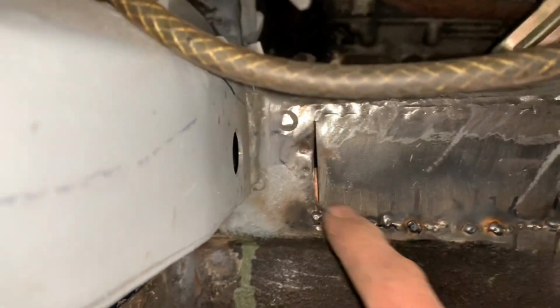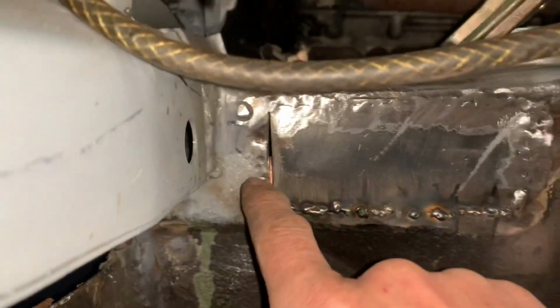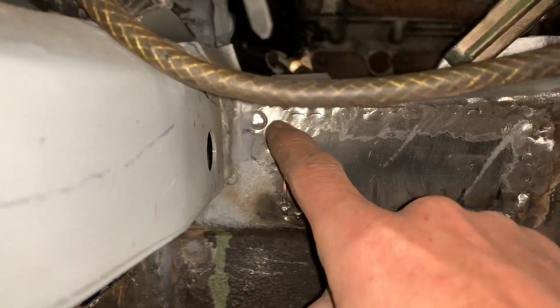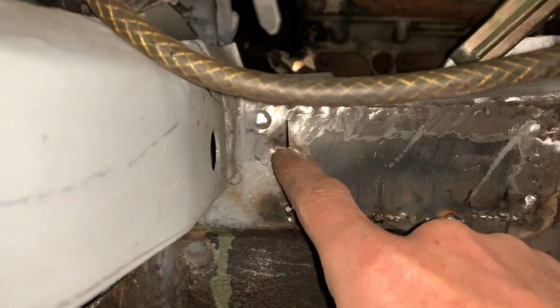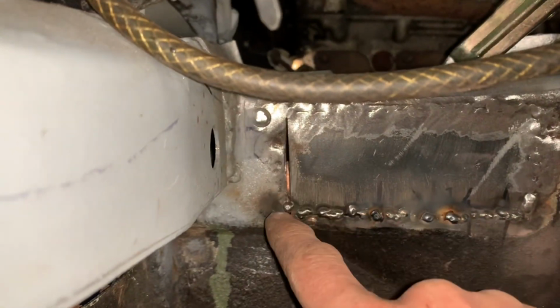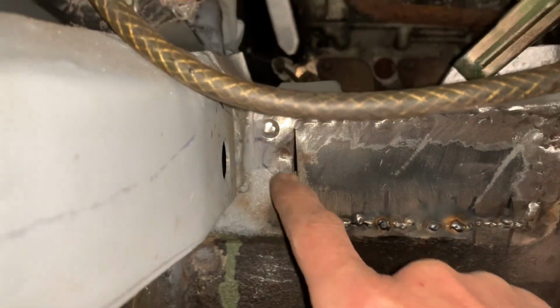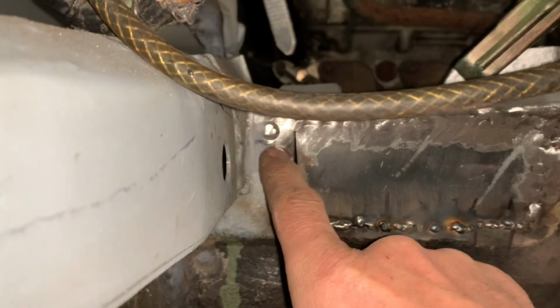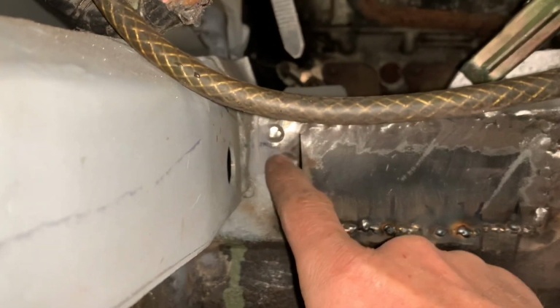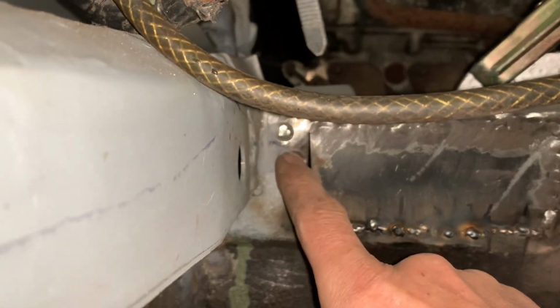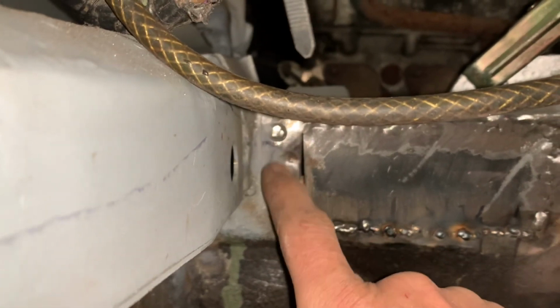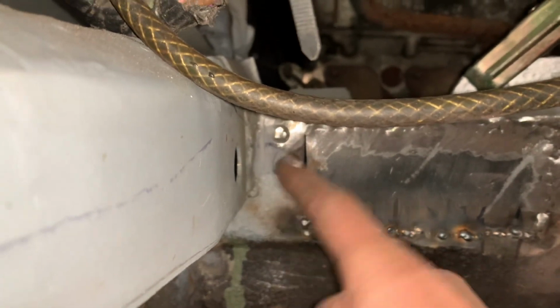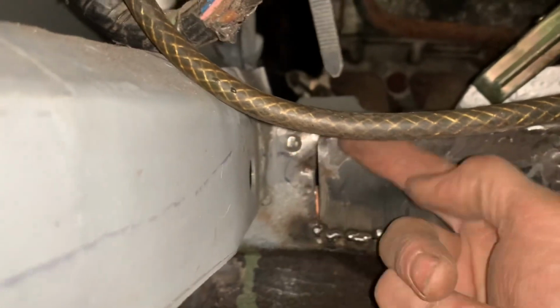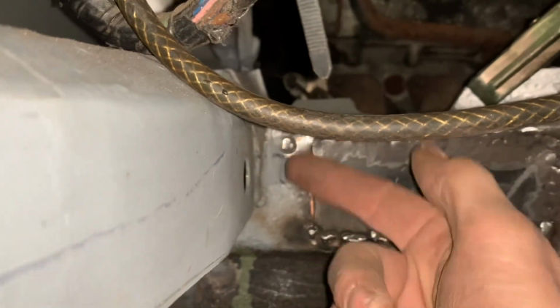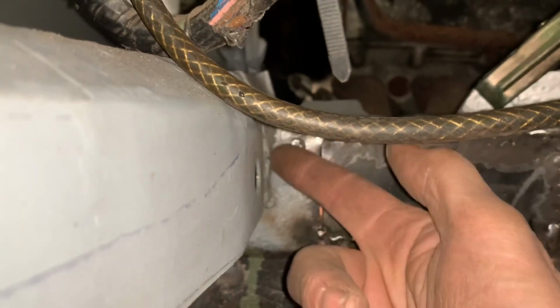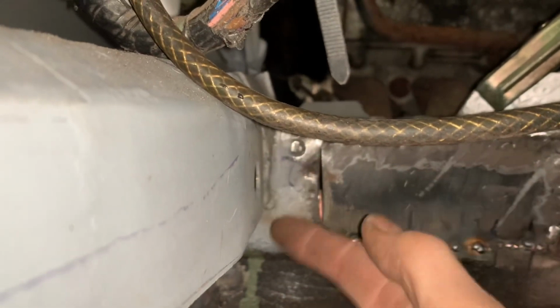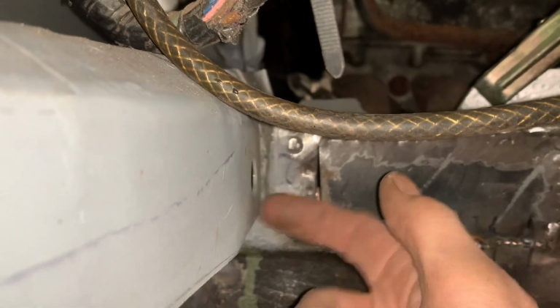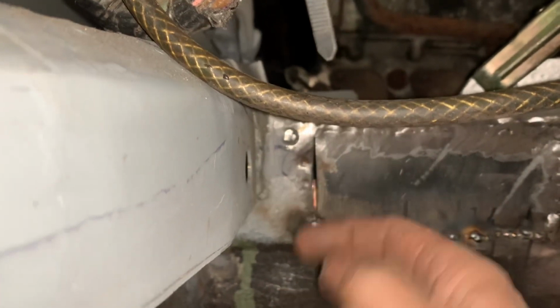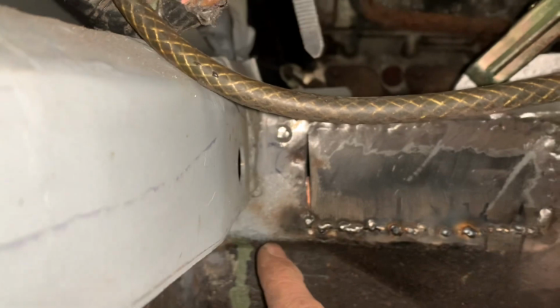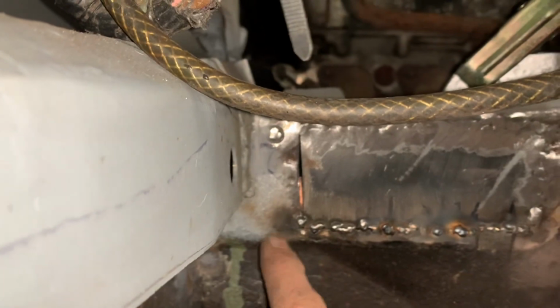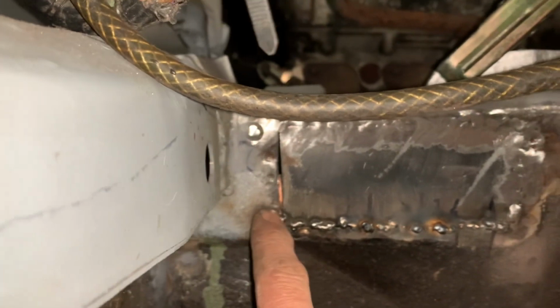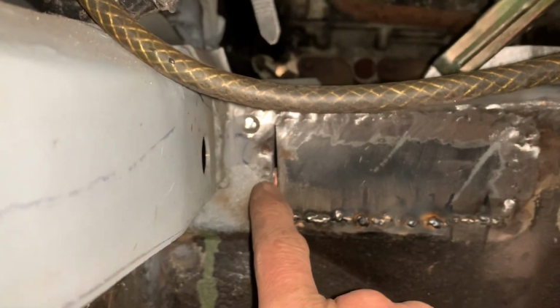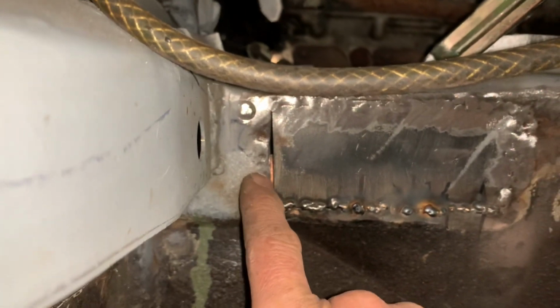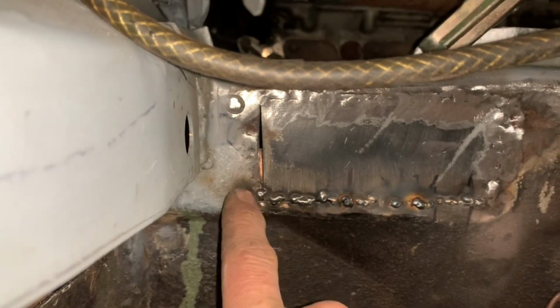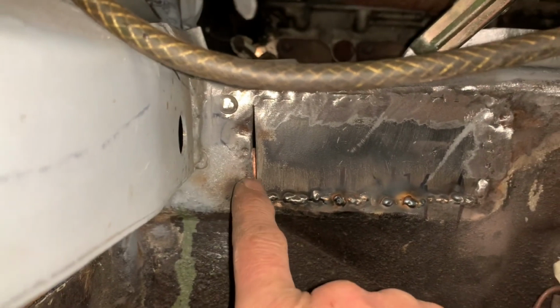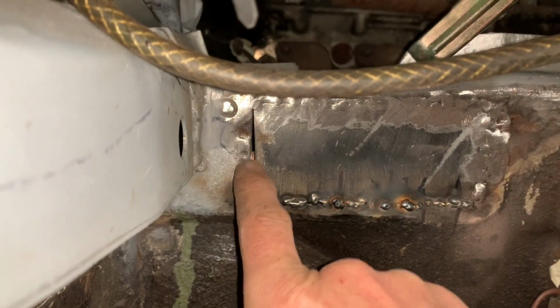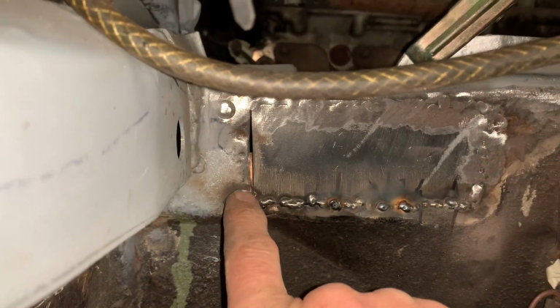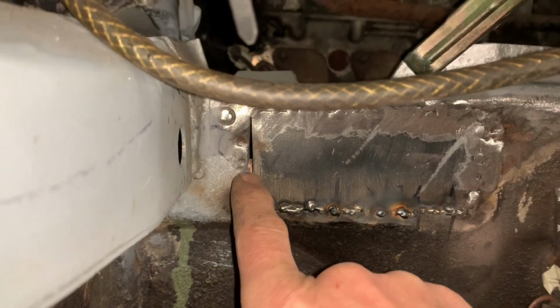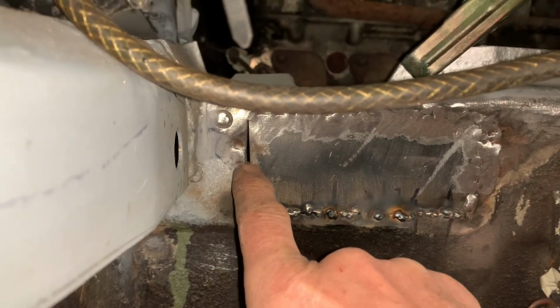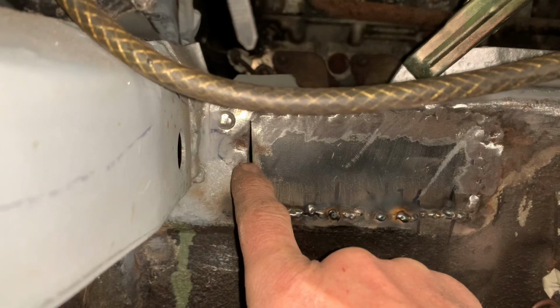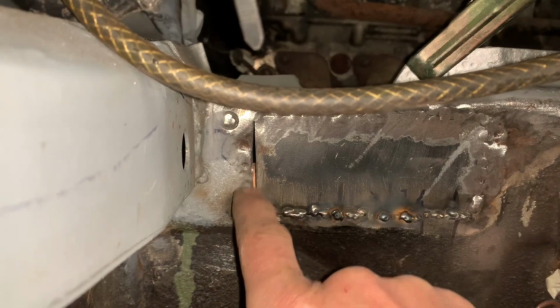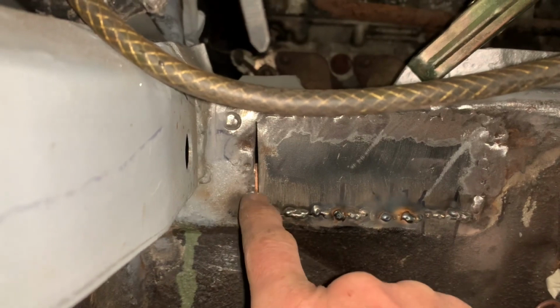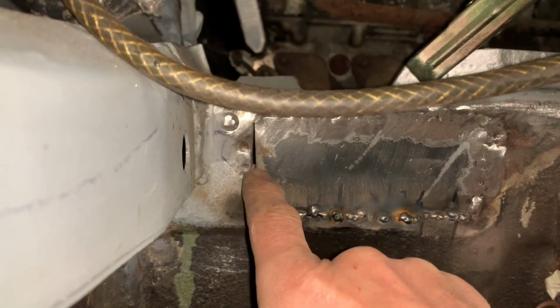I'm going to weld this part up now. This is going to be tricky because some of the steel here is quite thin, but I didn't want to cut any further closer to here for structural reasons. What I've done is wedge a piece of copper behind there, so I'm hoping I'll be able to tack up to there and then do the top bit without burning through this side.